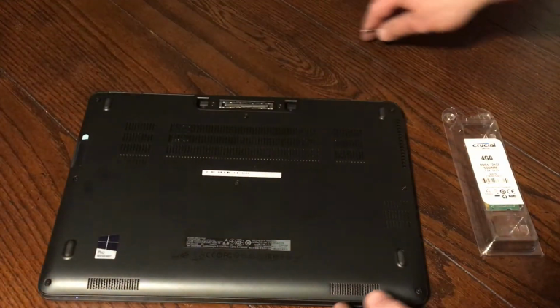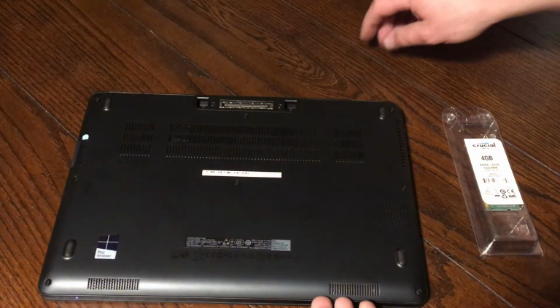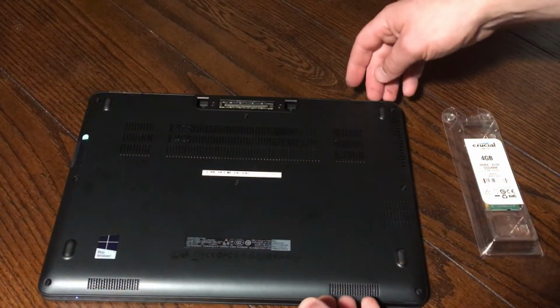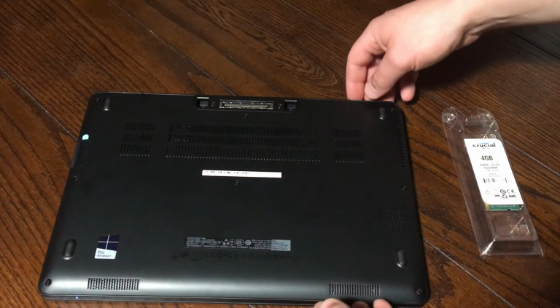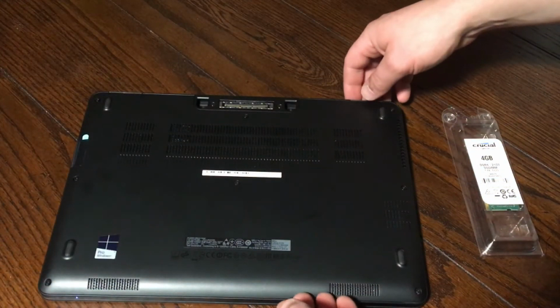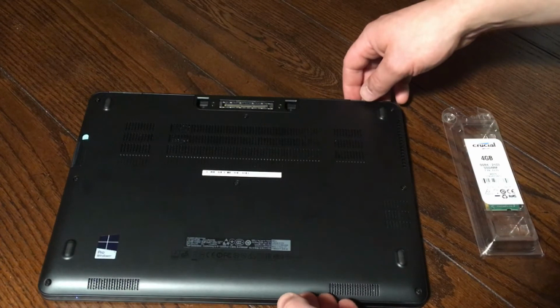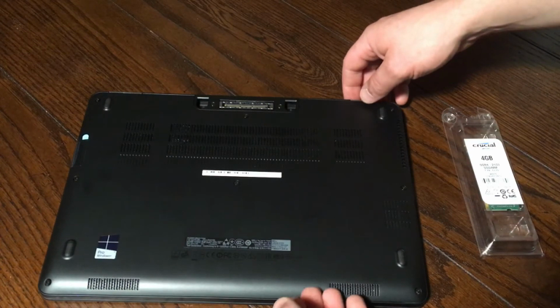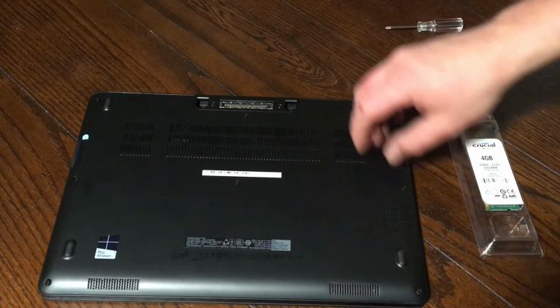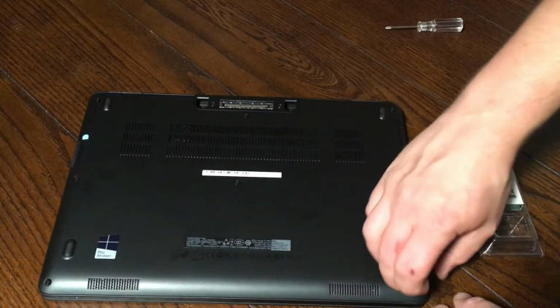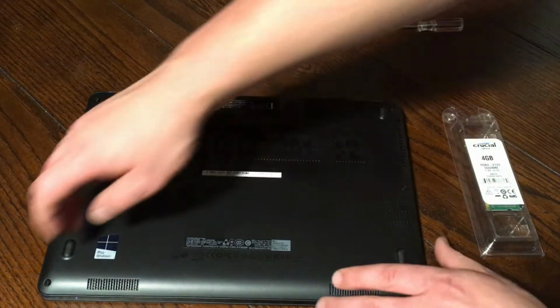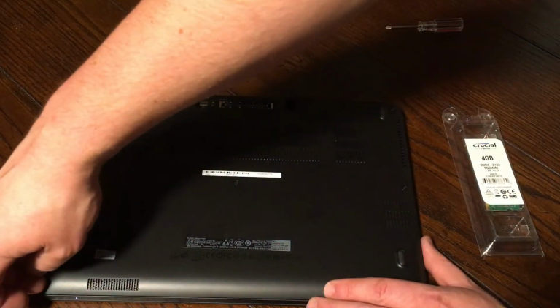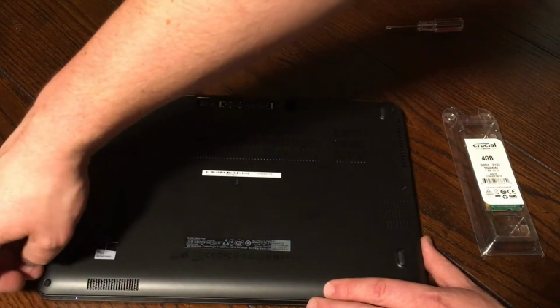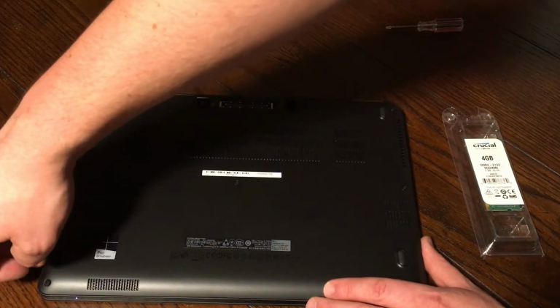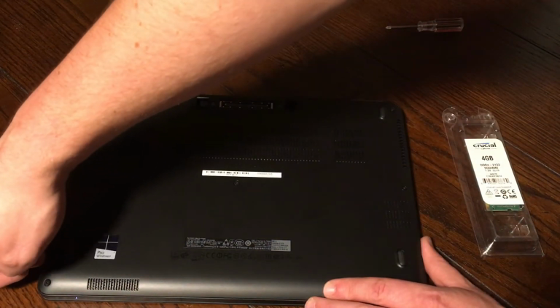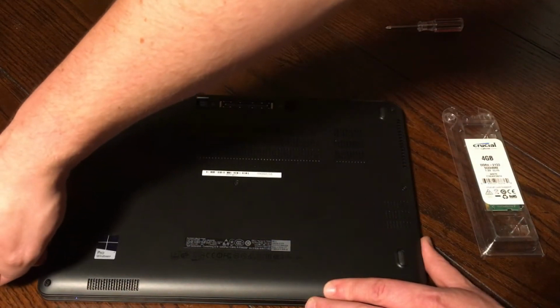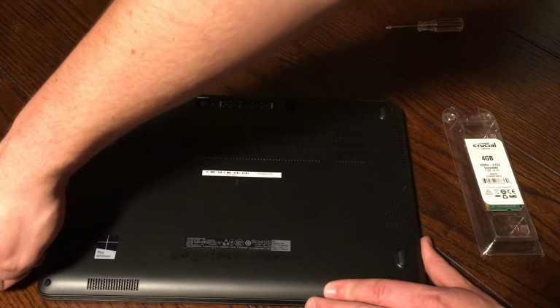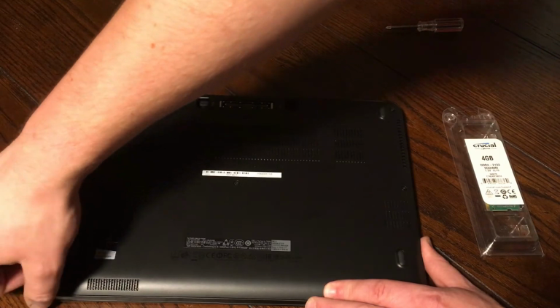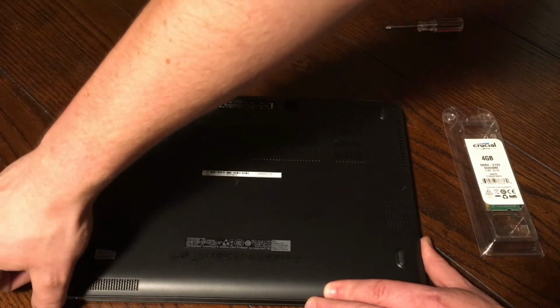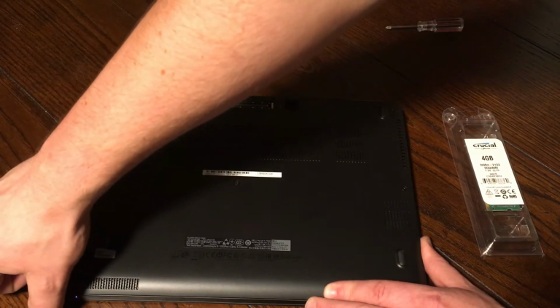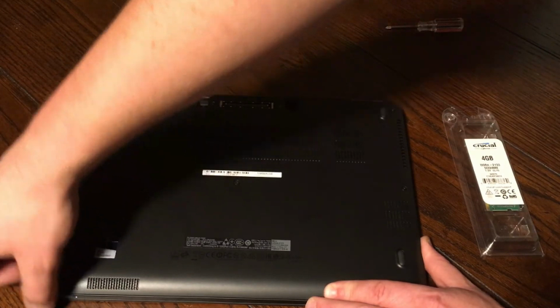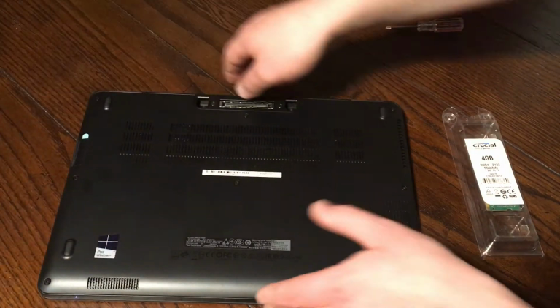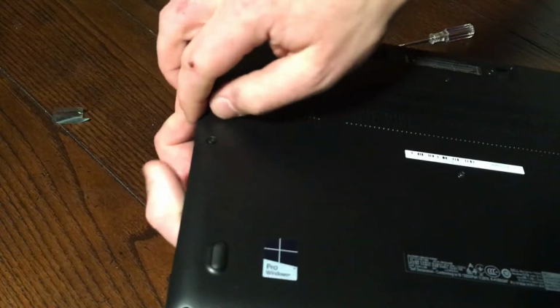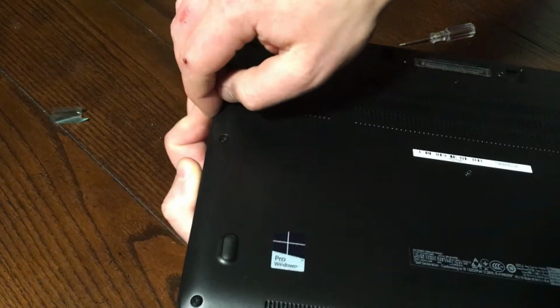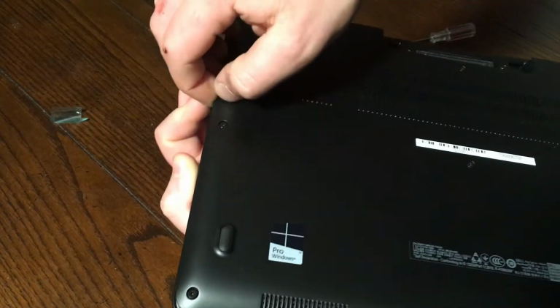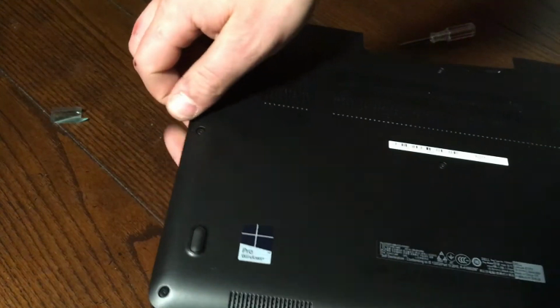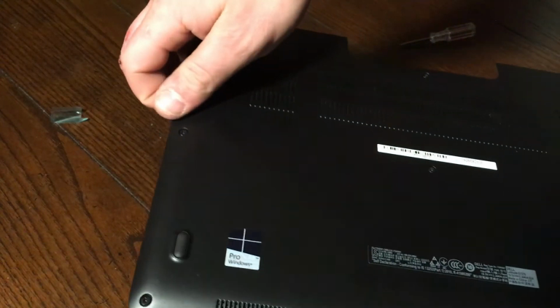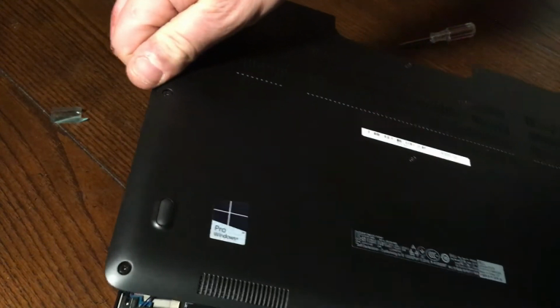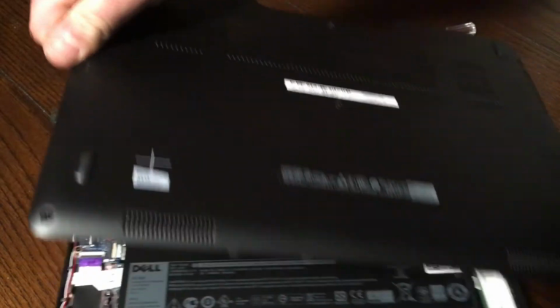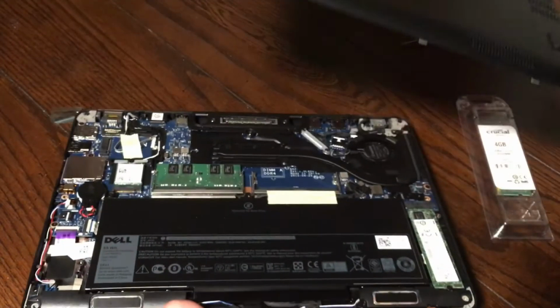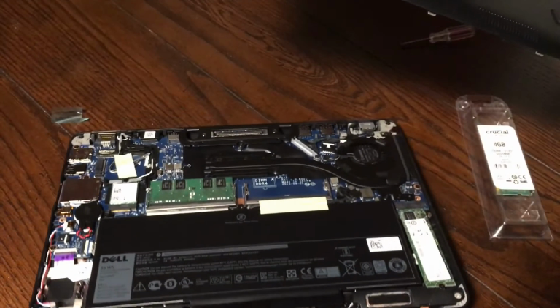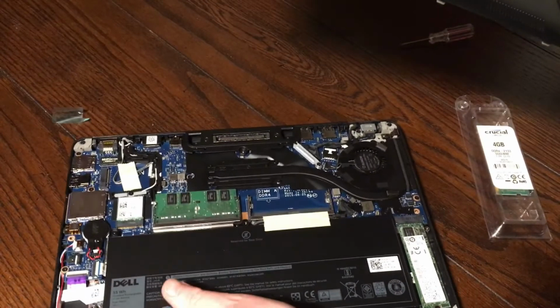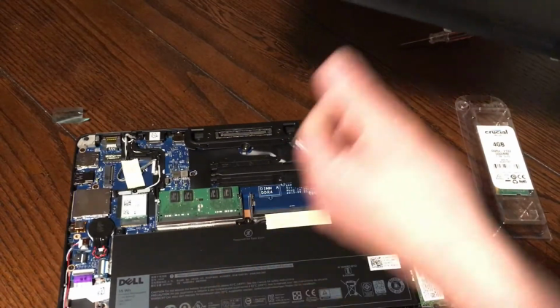Once all of those are off, we should be able to get the back to start to come up. There we go — the backing will come right off.